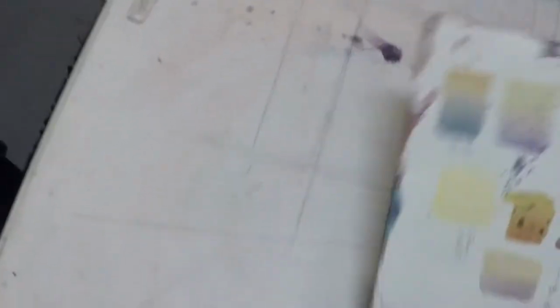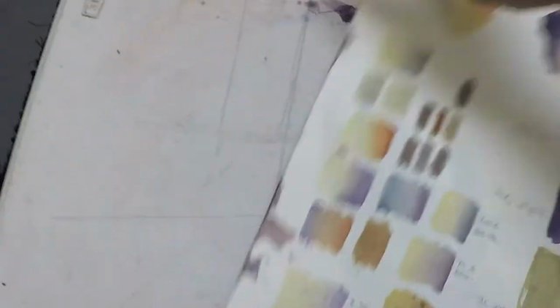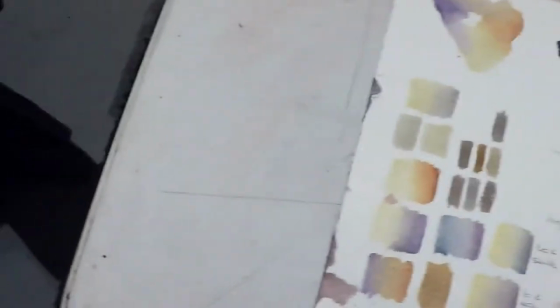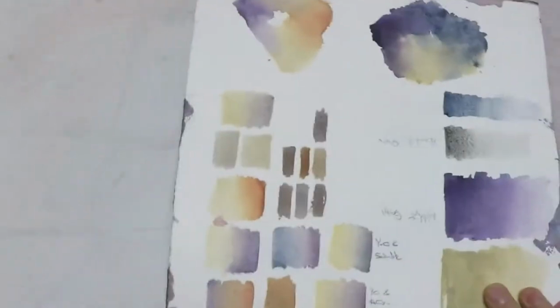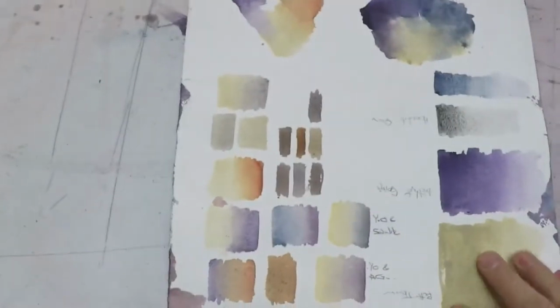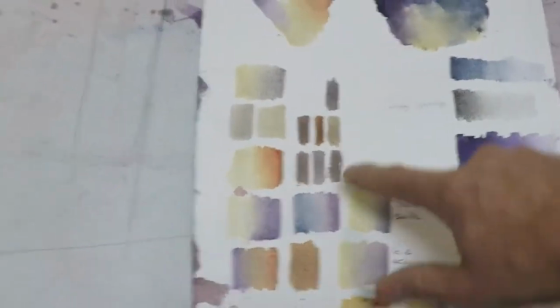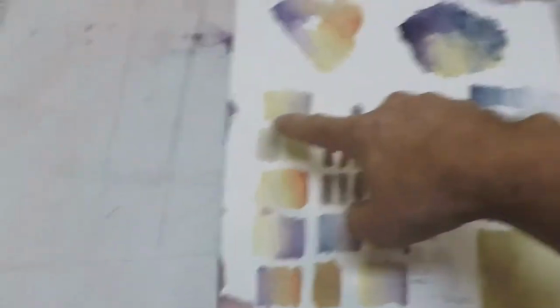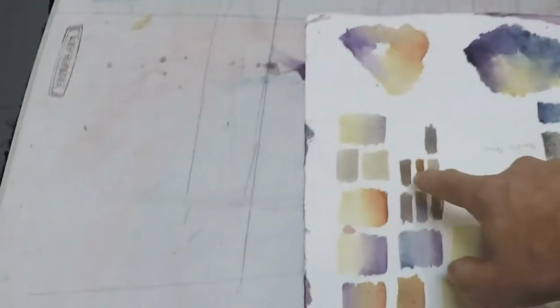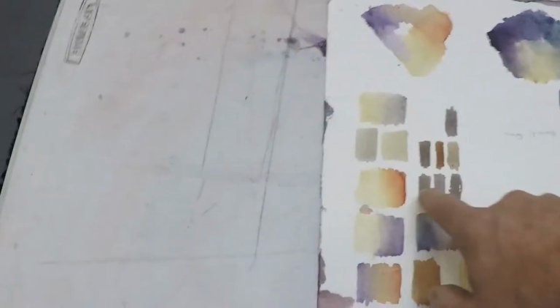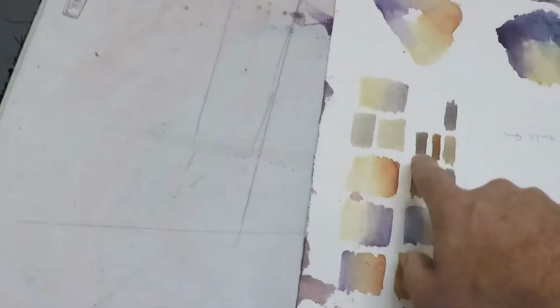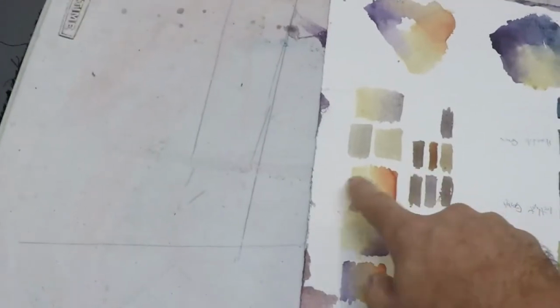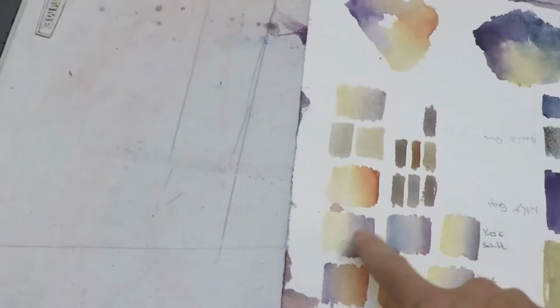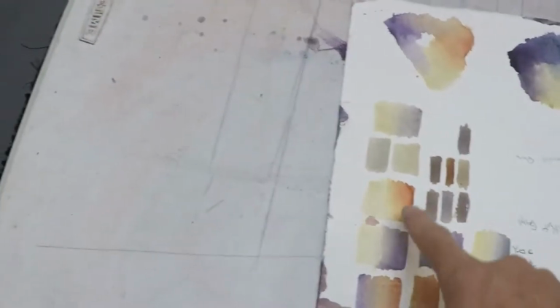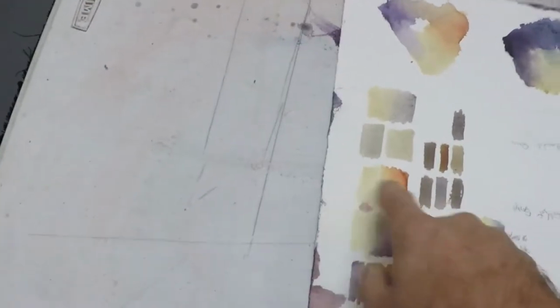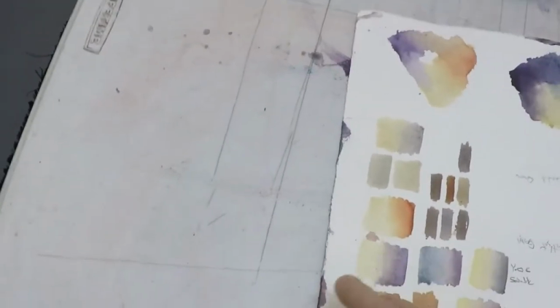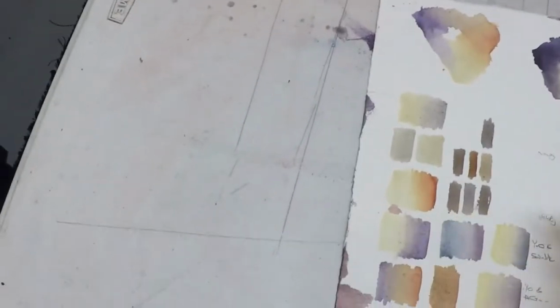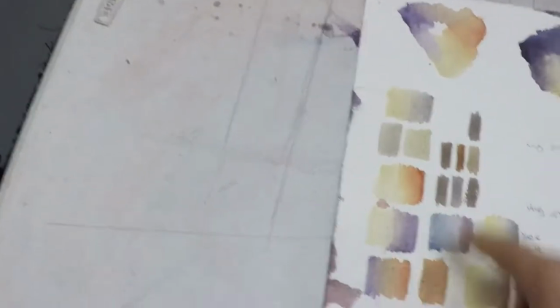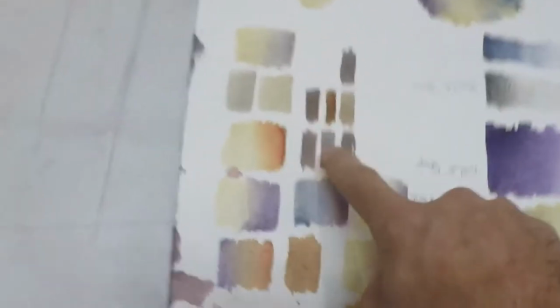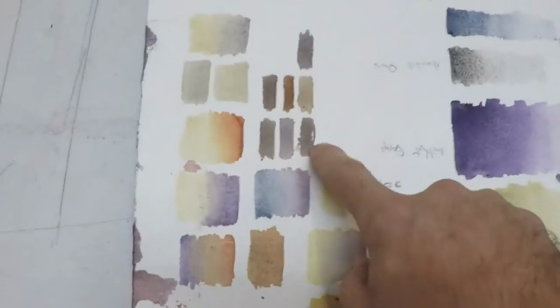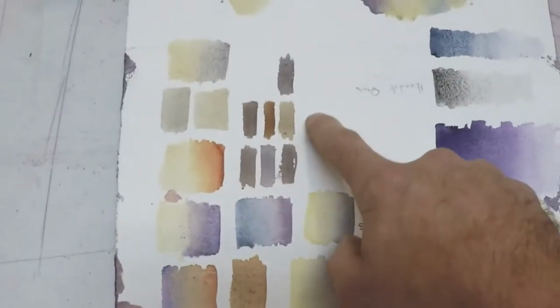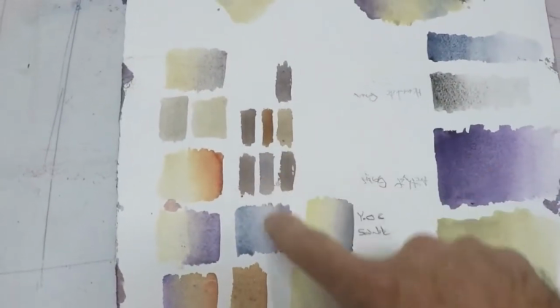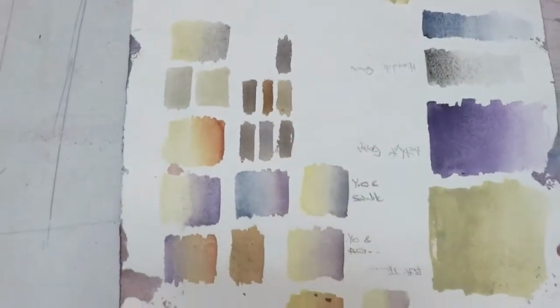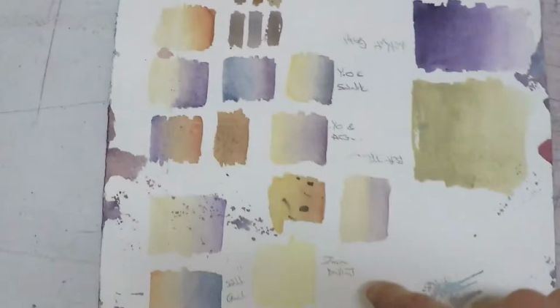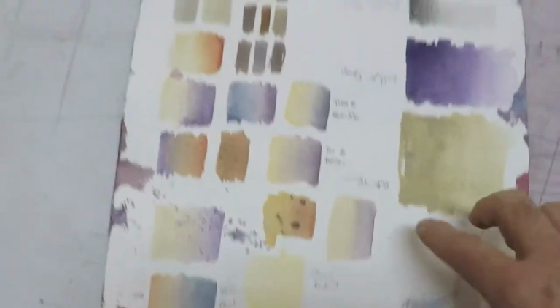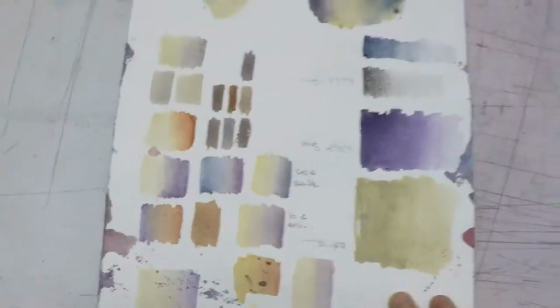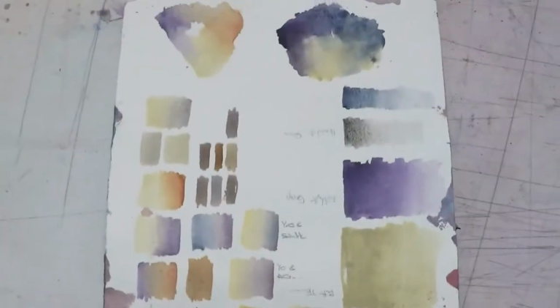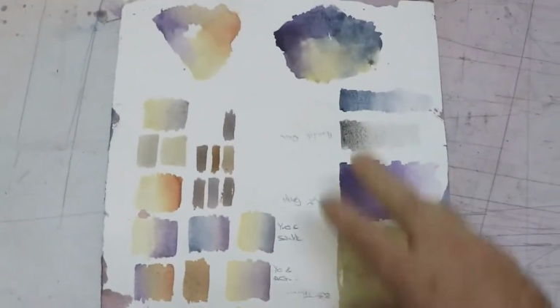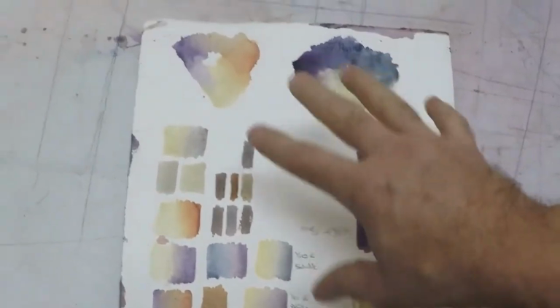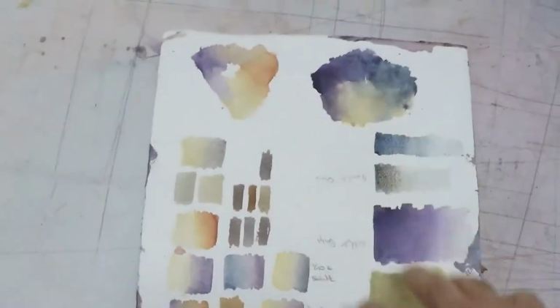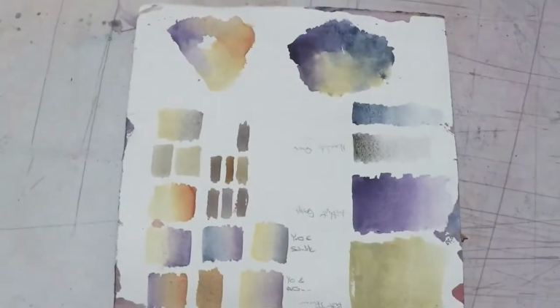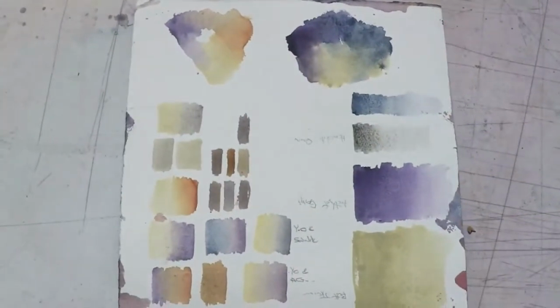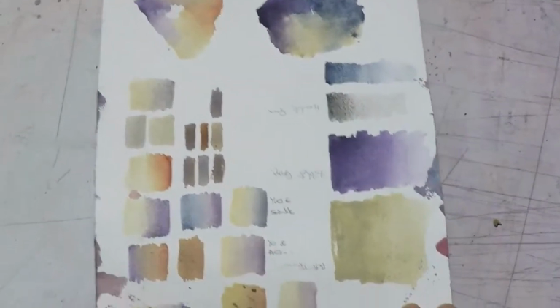Over here on this side, what I started doing was just mixing these colors together, just seeing what happens when you let them touch, when you mix them together to make these beautiful grays. And these colors are going to become a painting of downtown Durham.